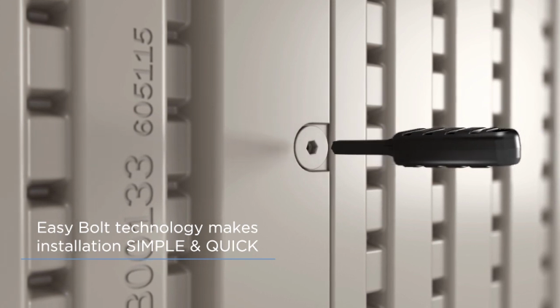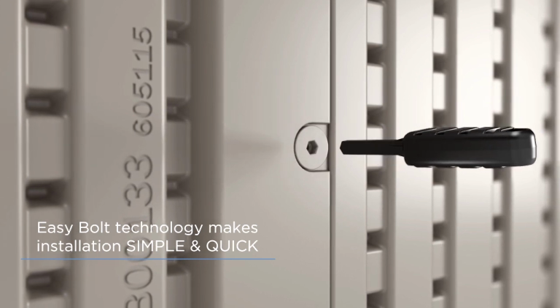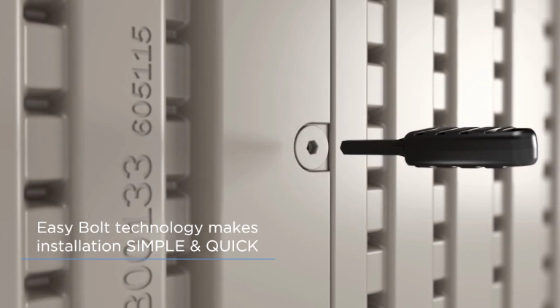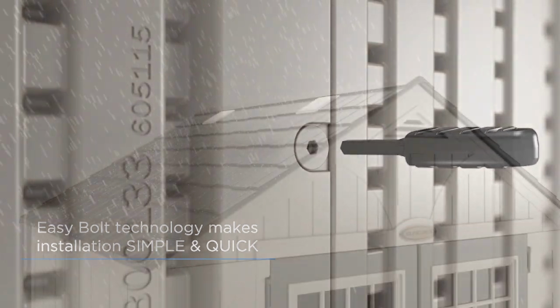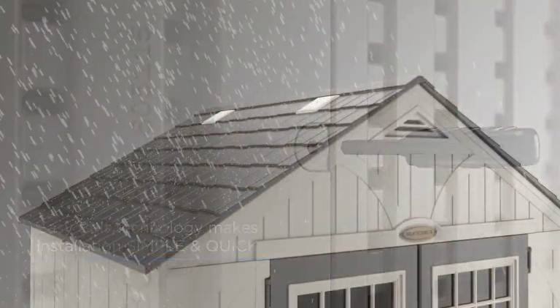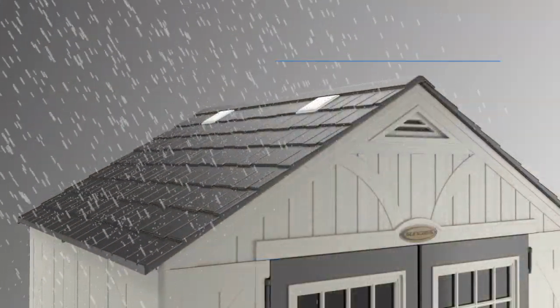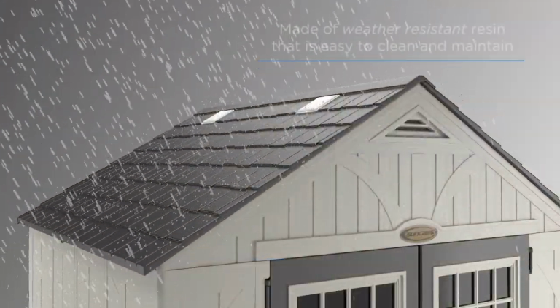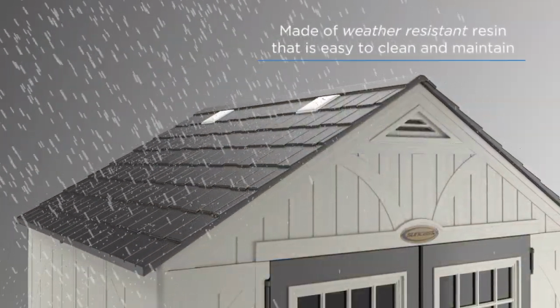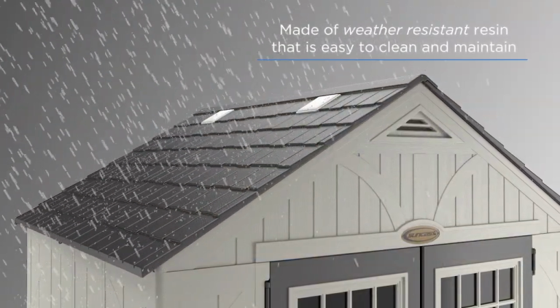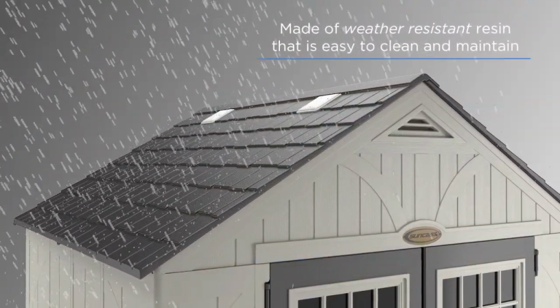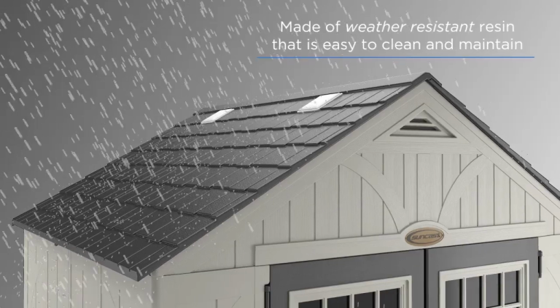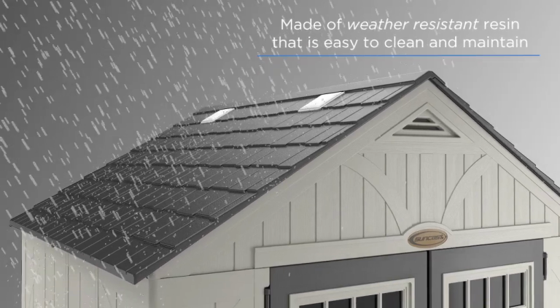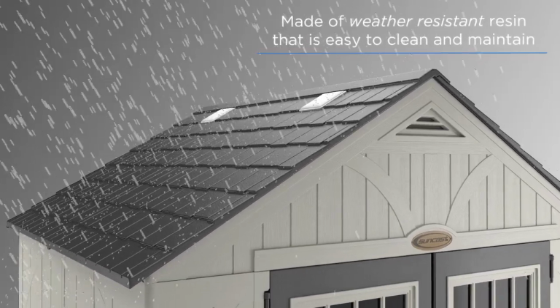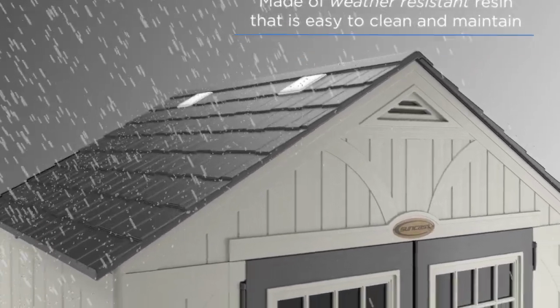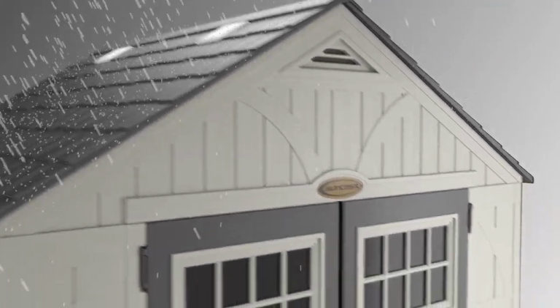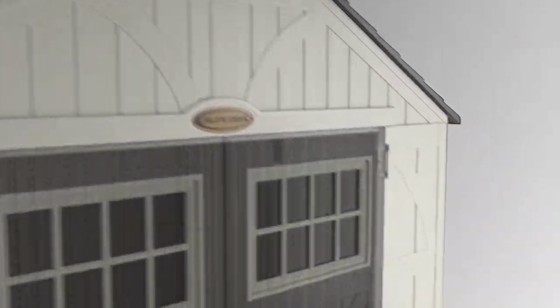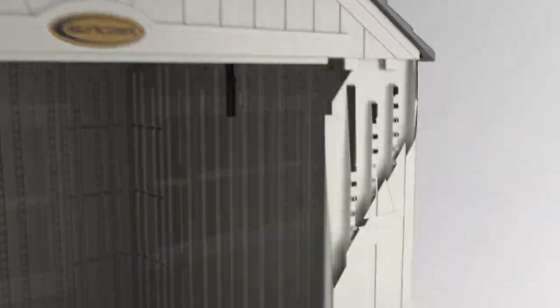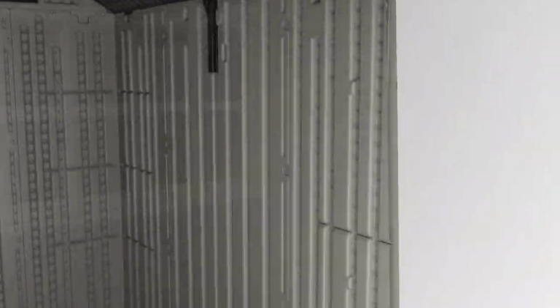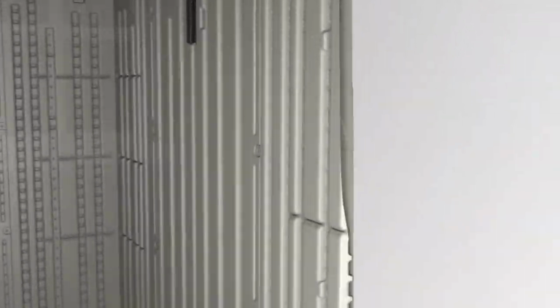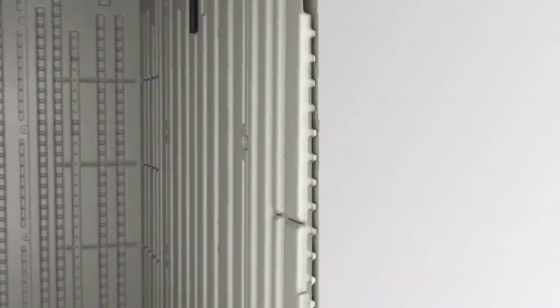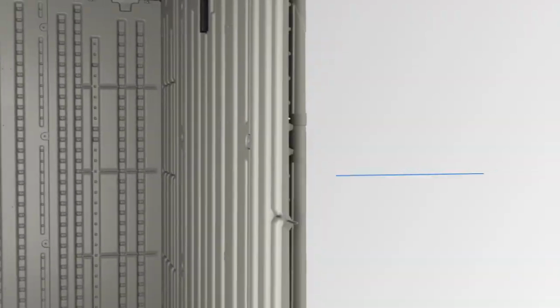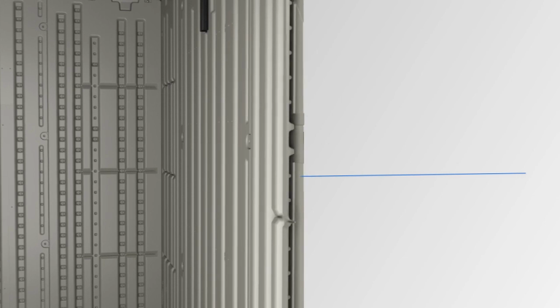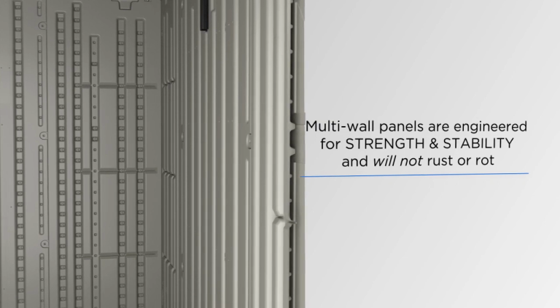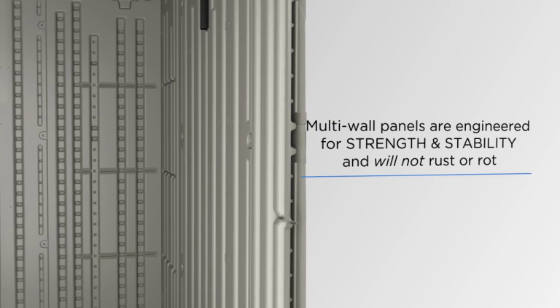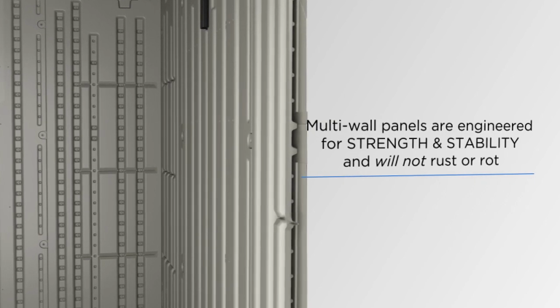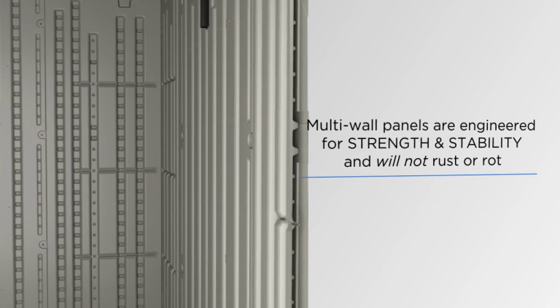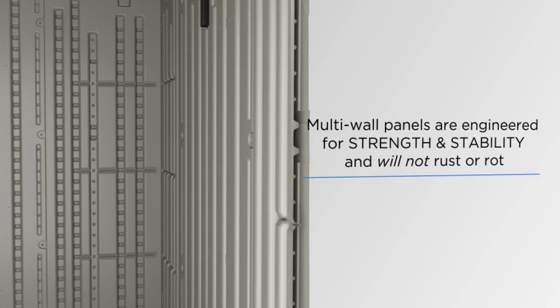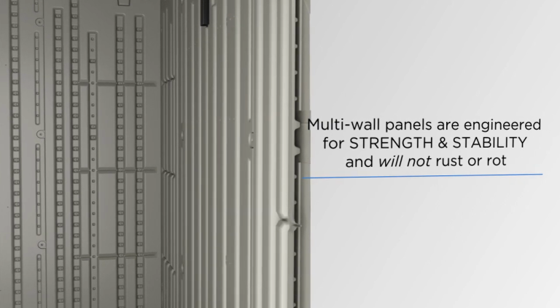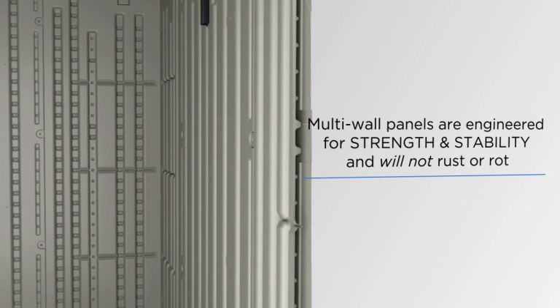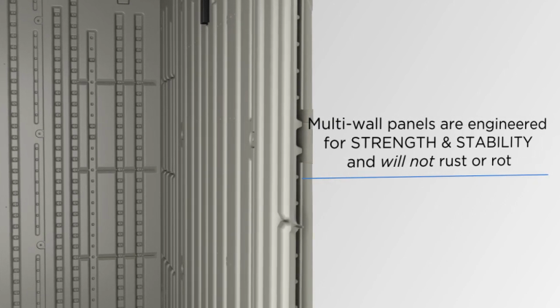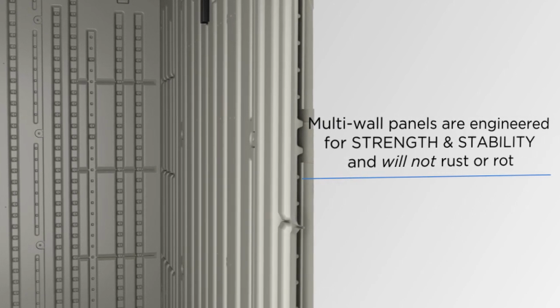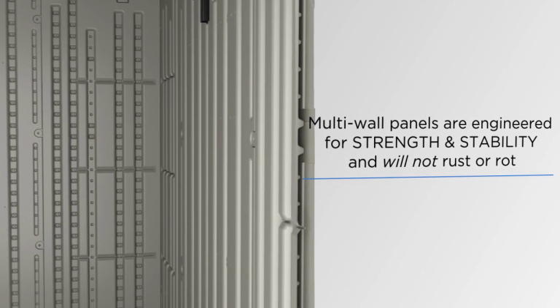Once built, your new shed will be as sturdy as it is stylish, with weather-resistant resin construction to protect interior contents and eliminate any risk of rust or rot over the lifetime of the product. Plus, it's as easy to clean as it is to use.